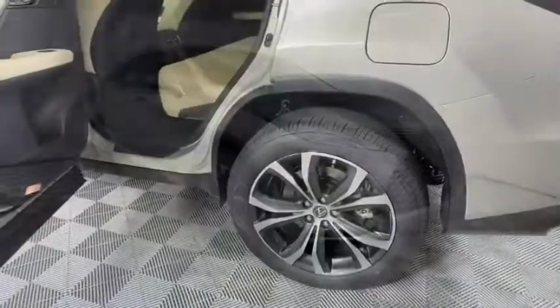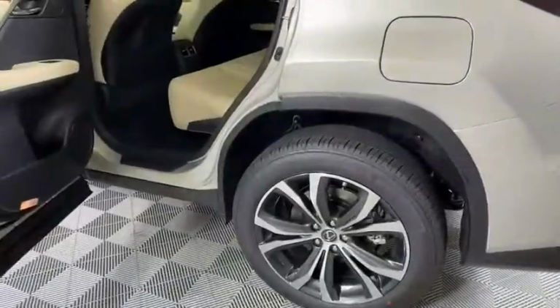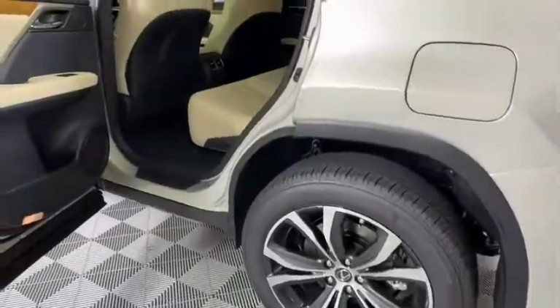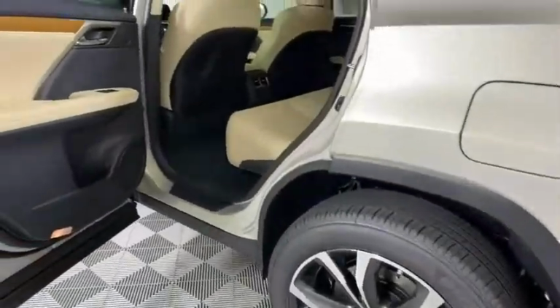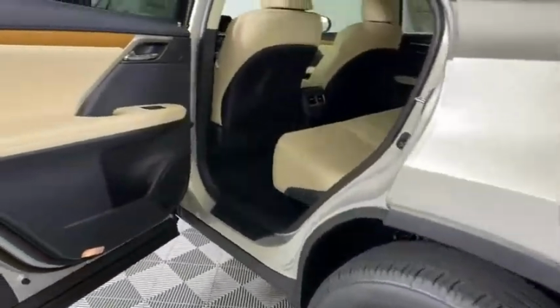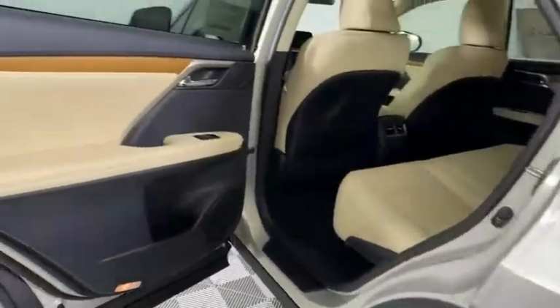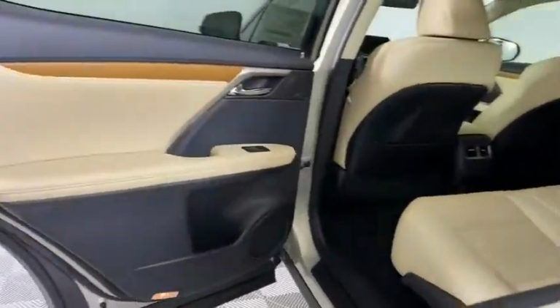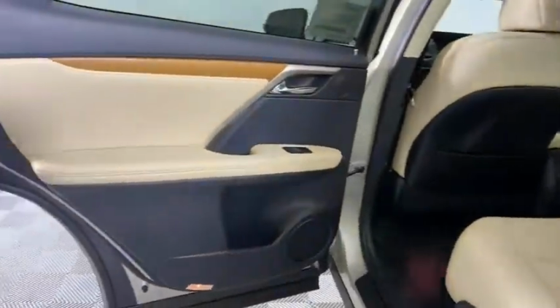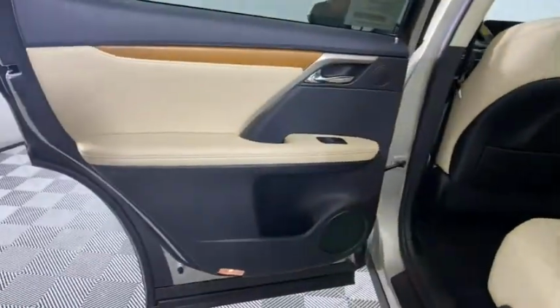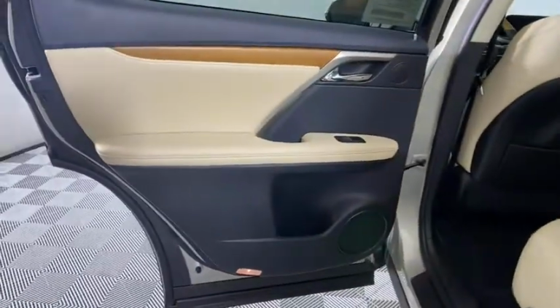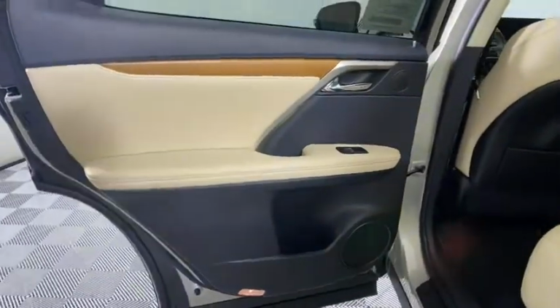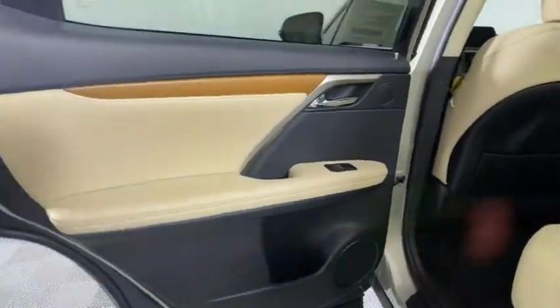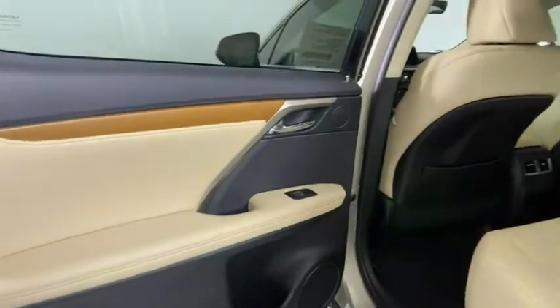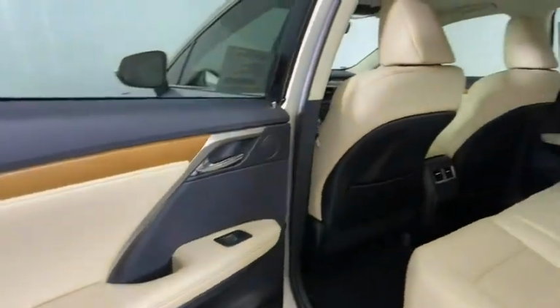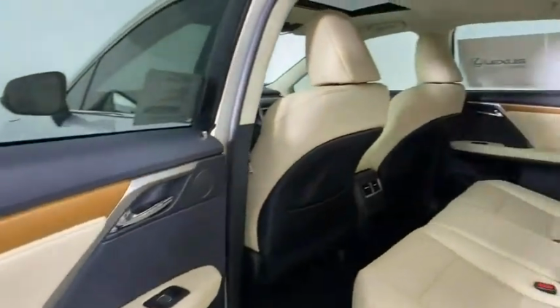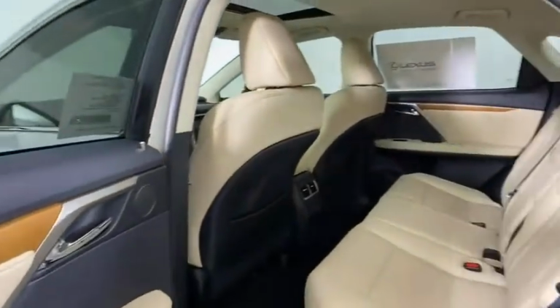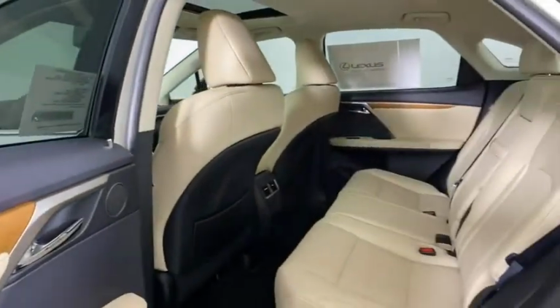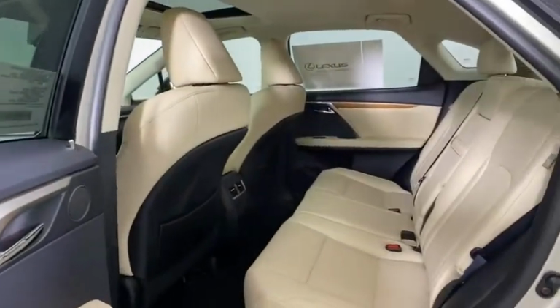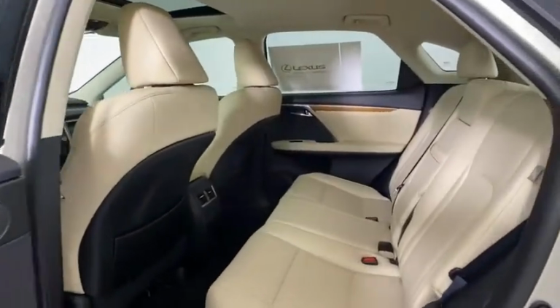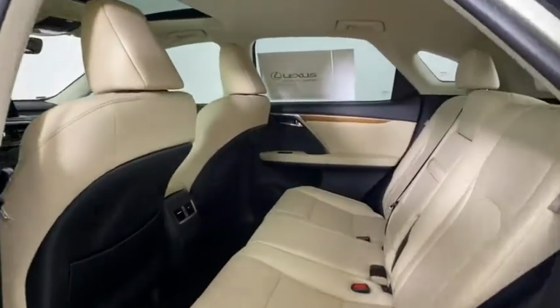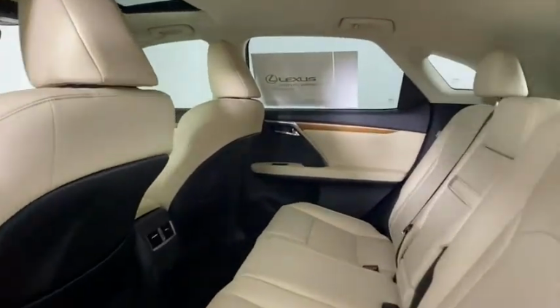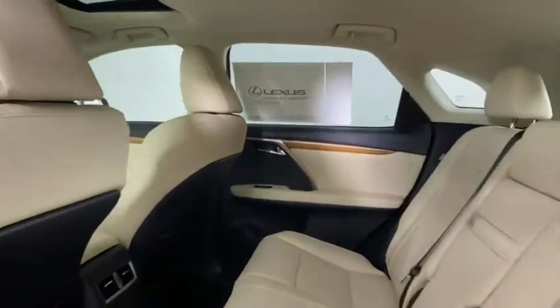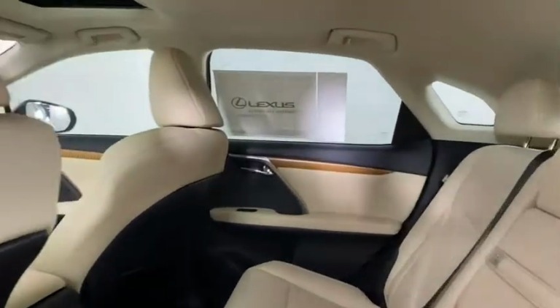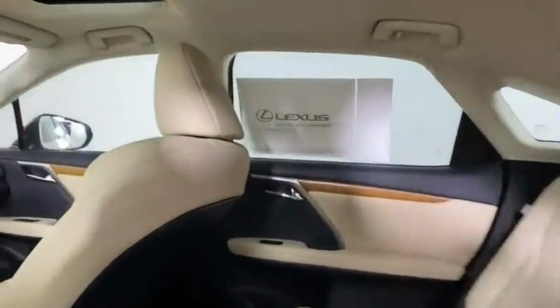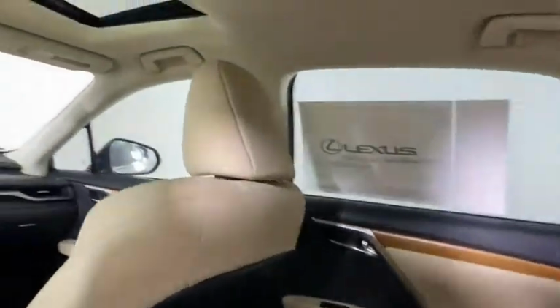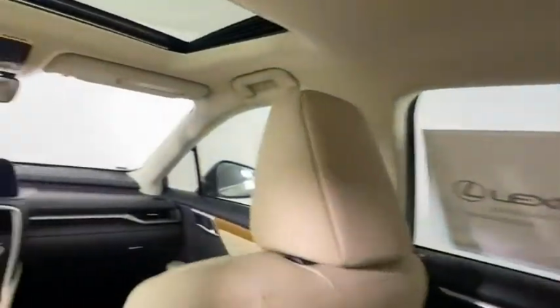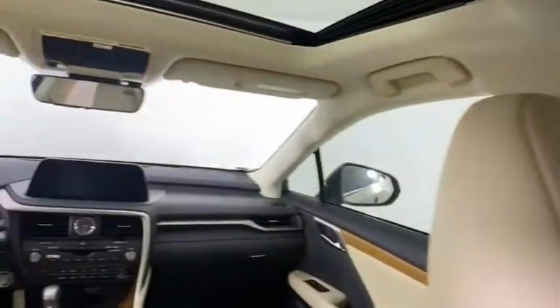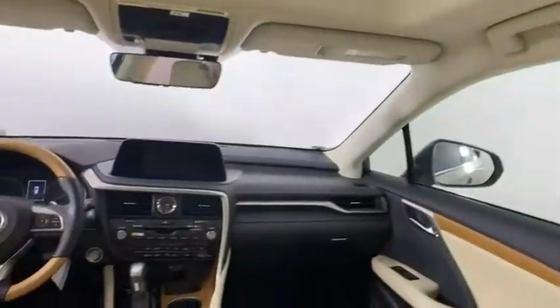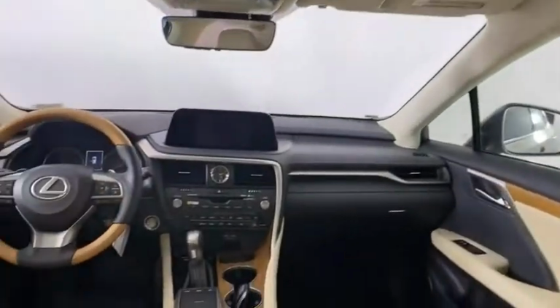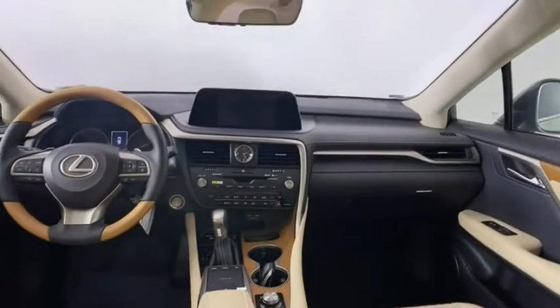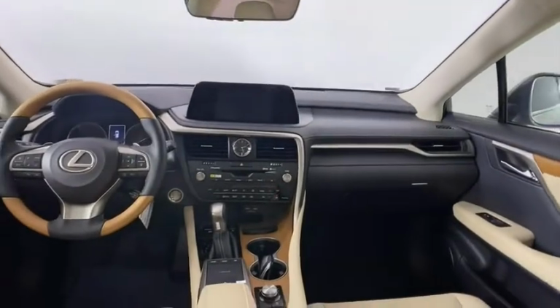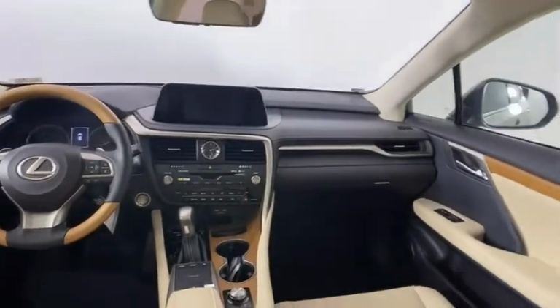Keyless entry, leather wrapped steering wheel, Bluetooth, adjustable steering wheel, power steering, auto dimming rear view mirror, cruise control, floor mat, keyless start.